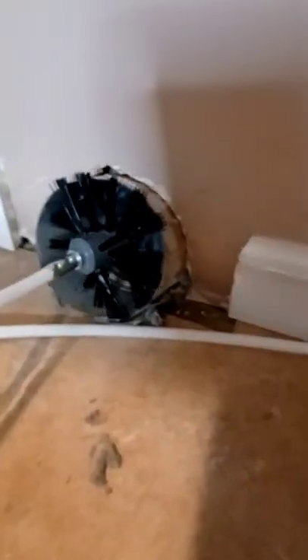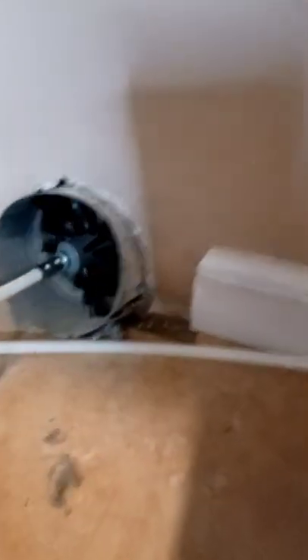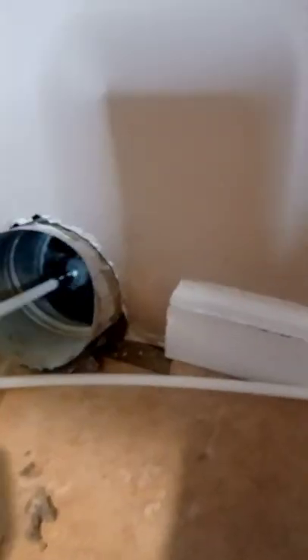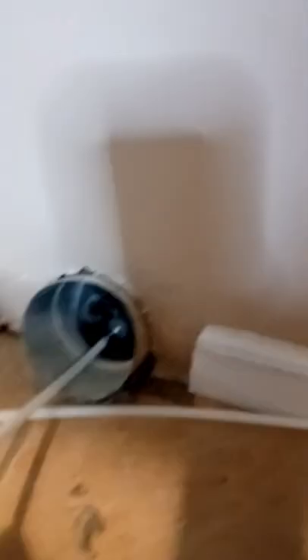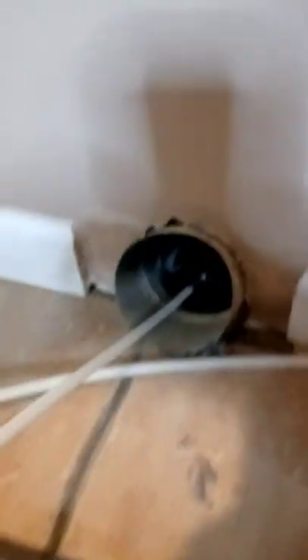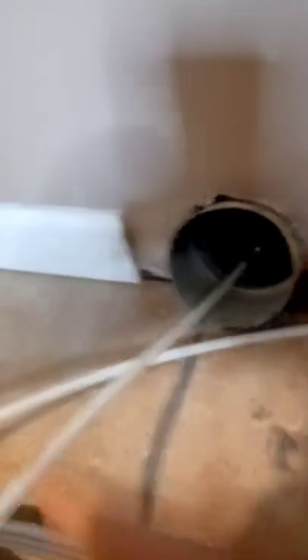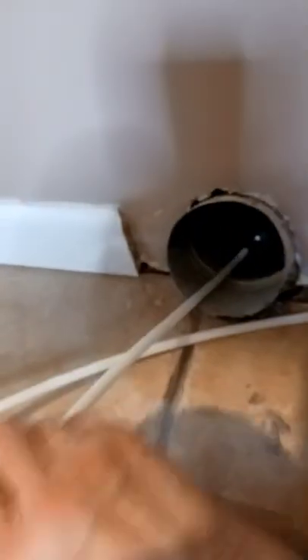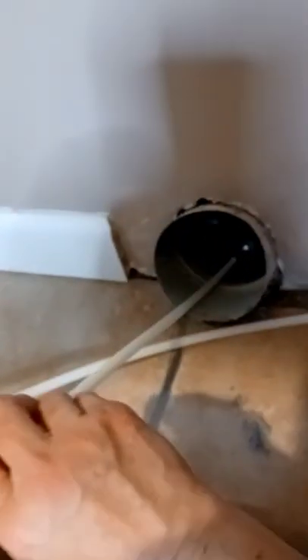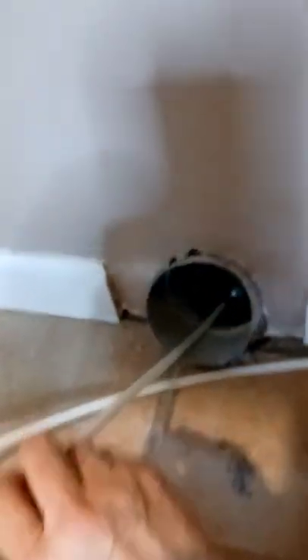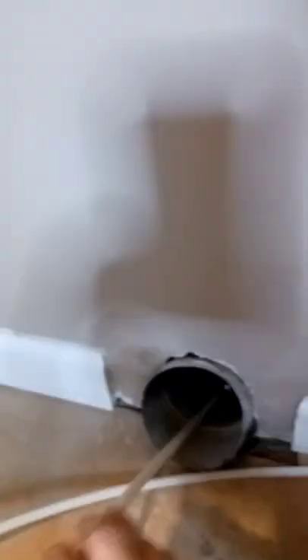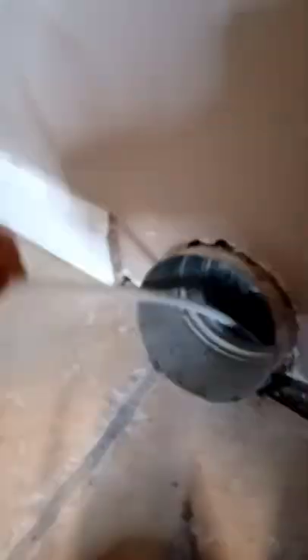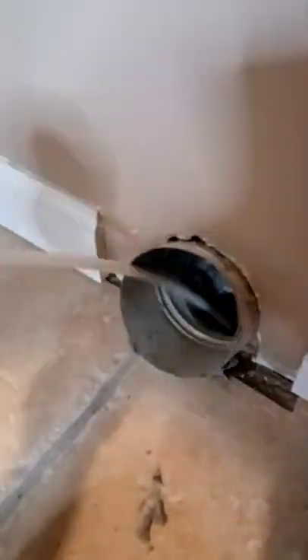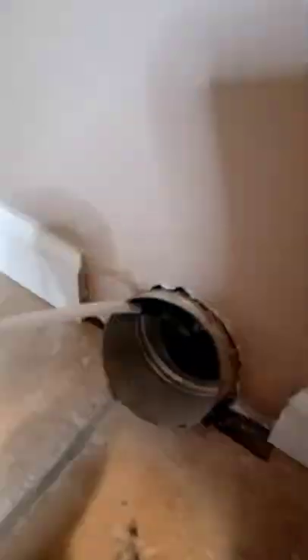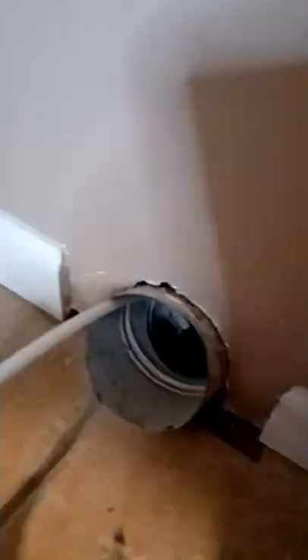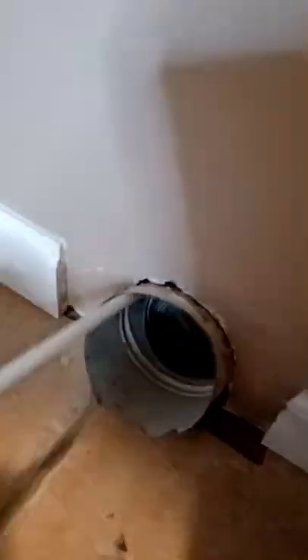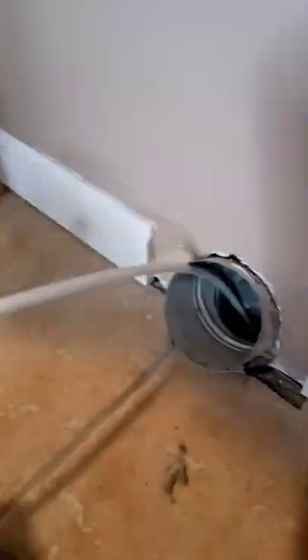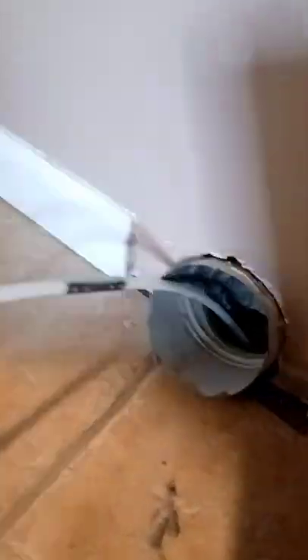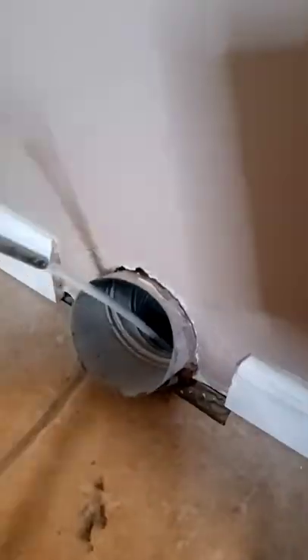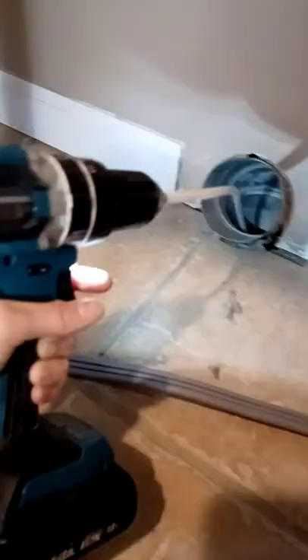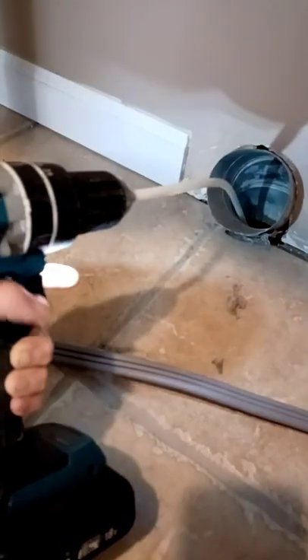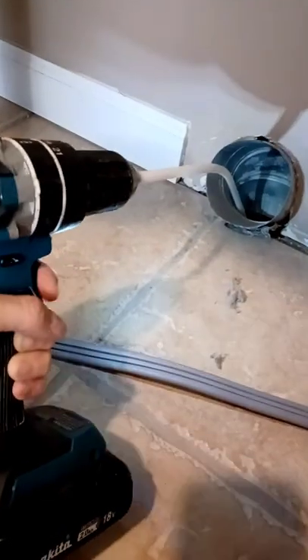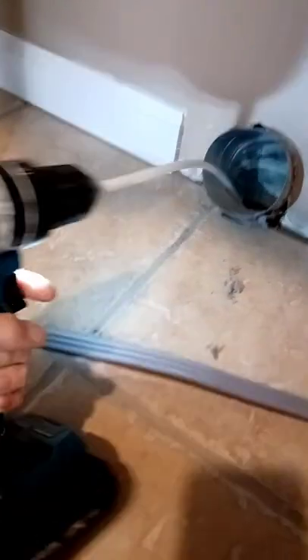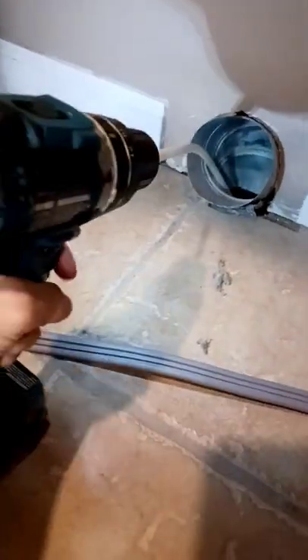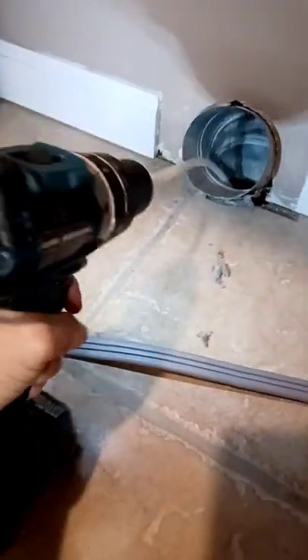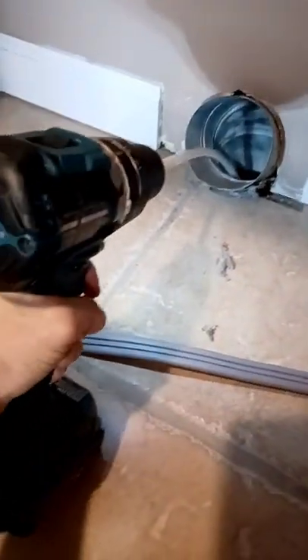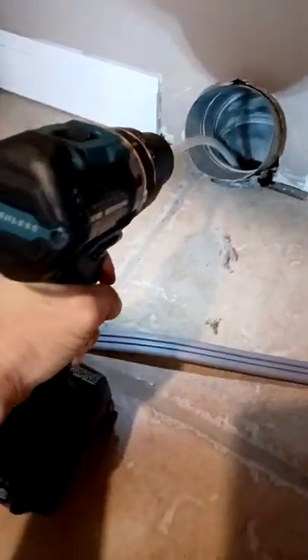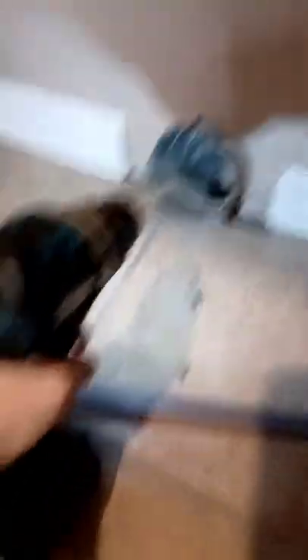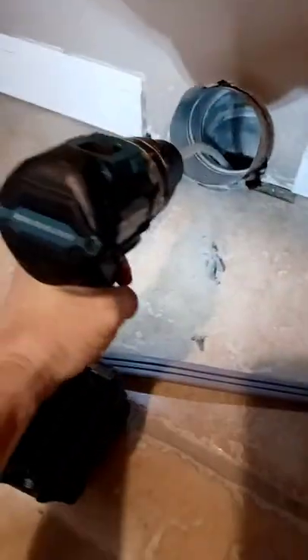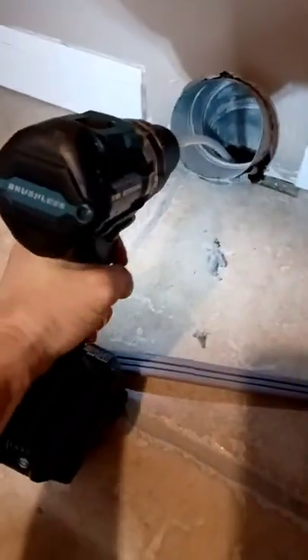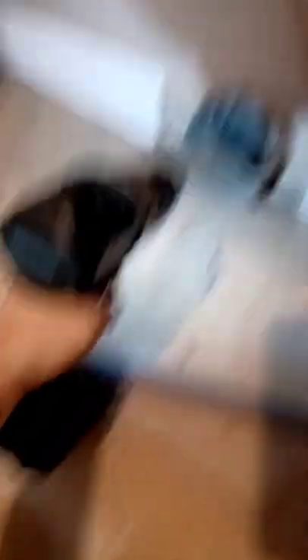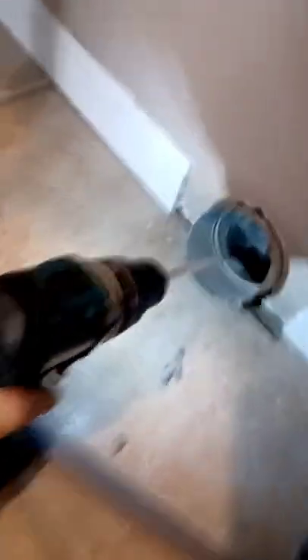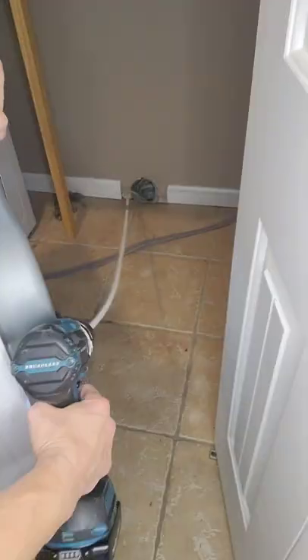Then you're going to feed the flexible rods into the dryer vent line. Once you have it all in there, start up the drill and keep it running while slowly backing the rods out.